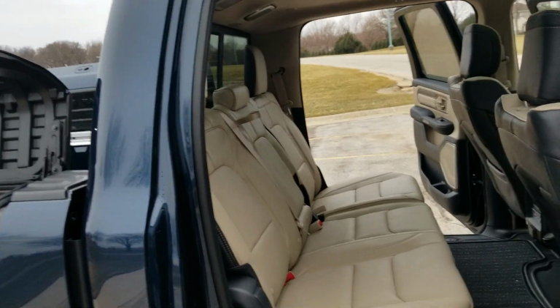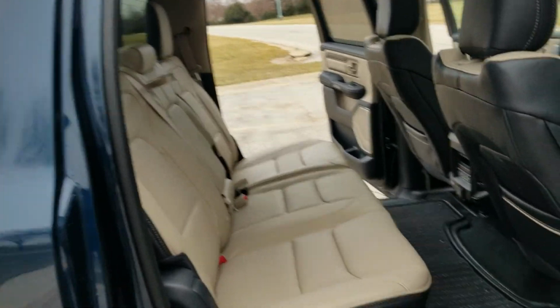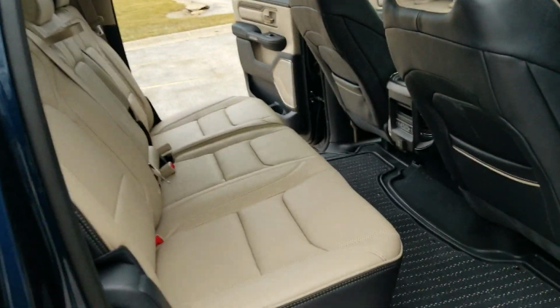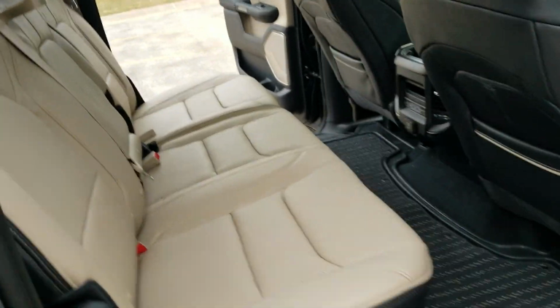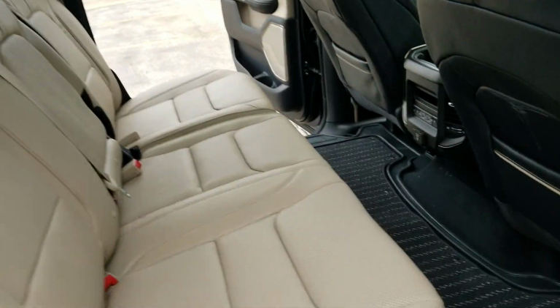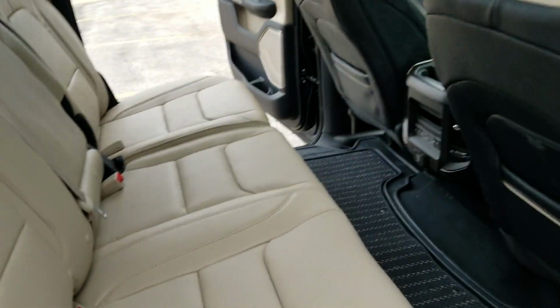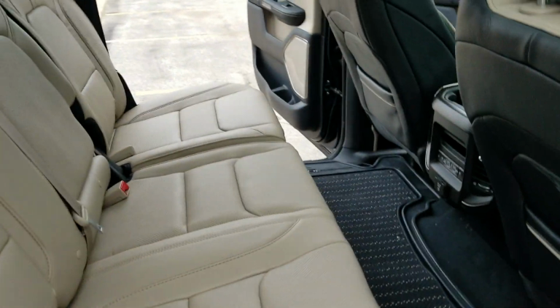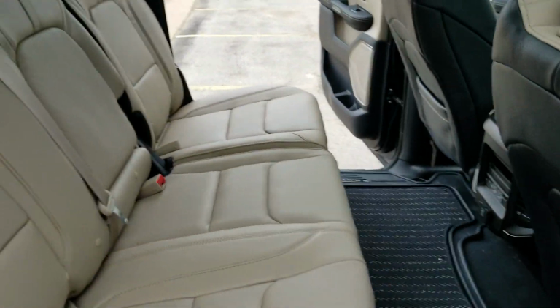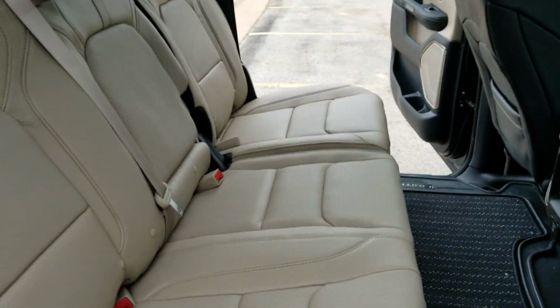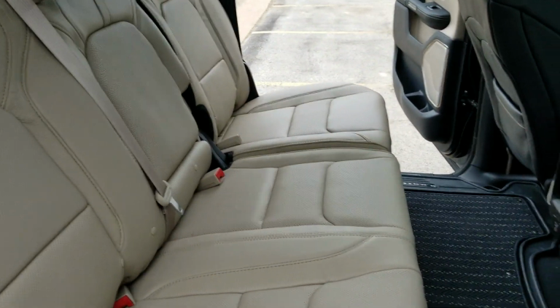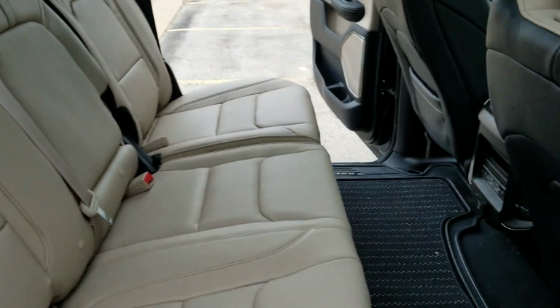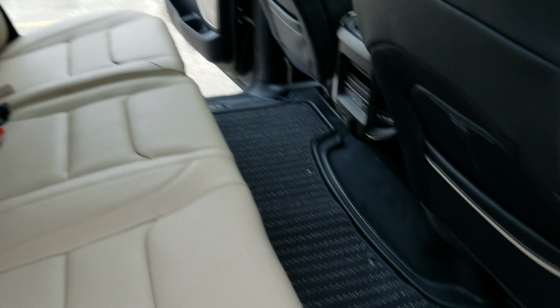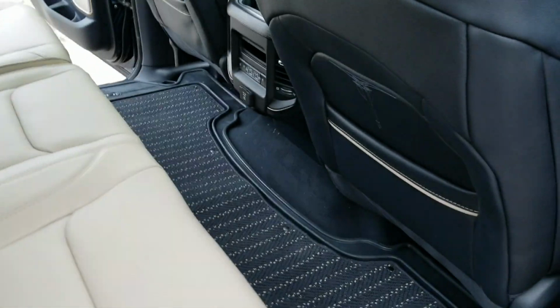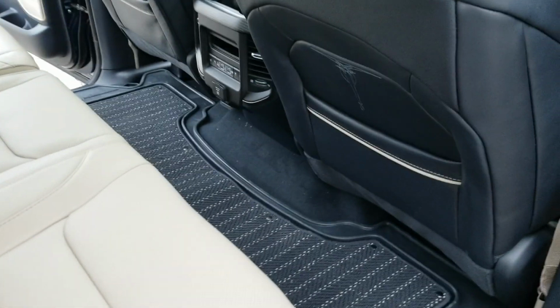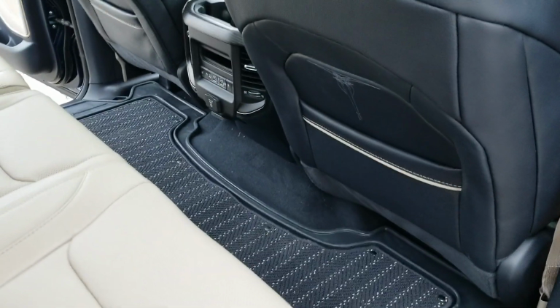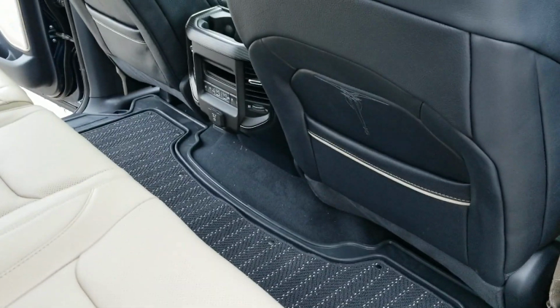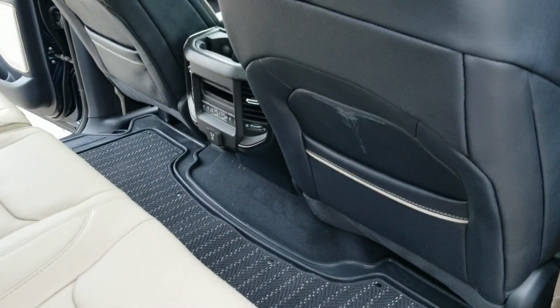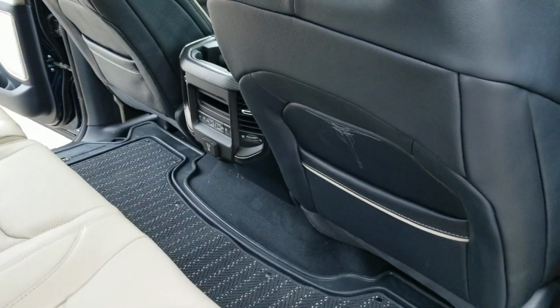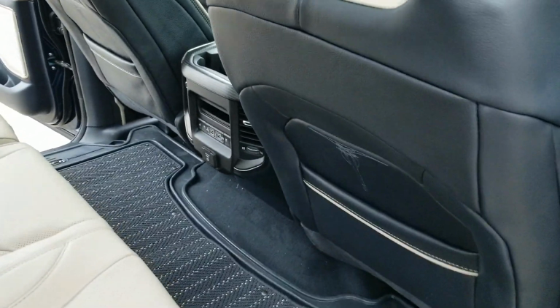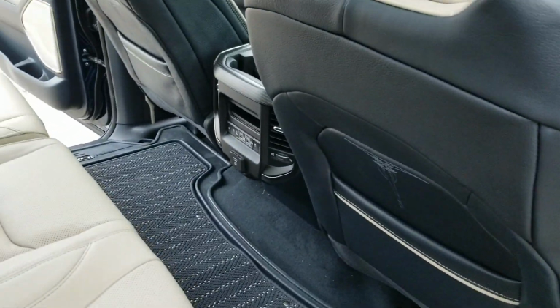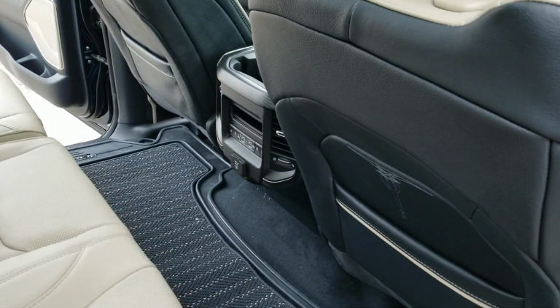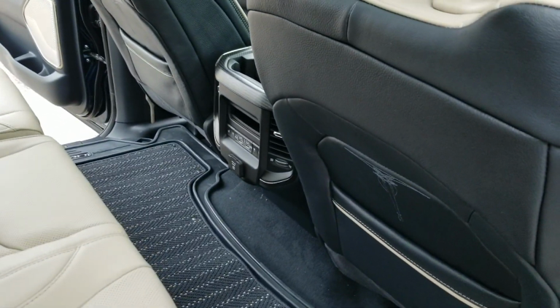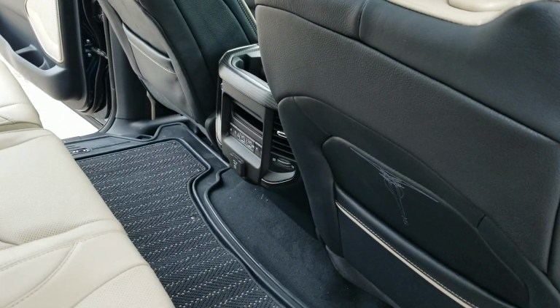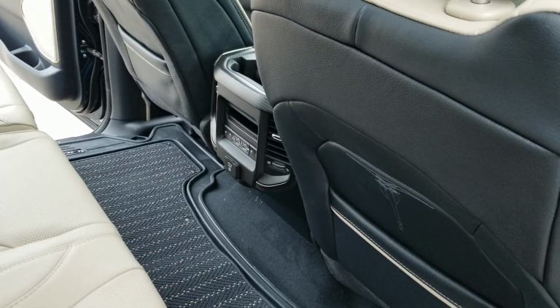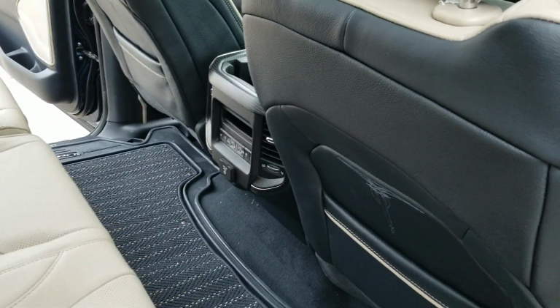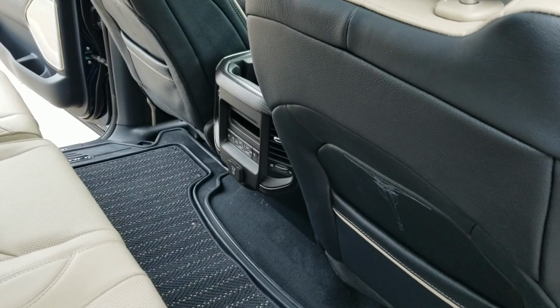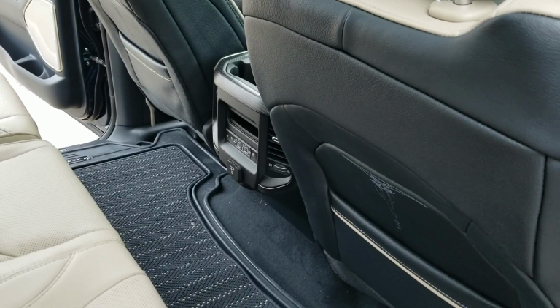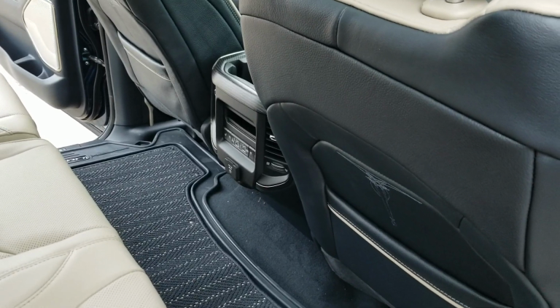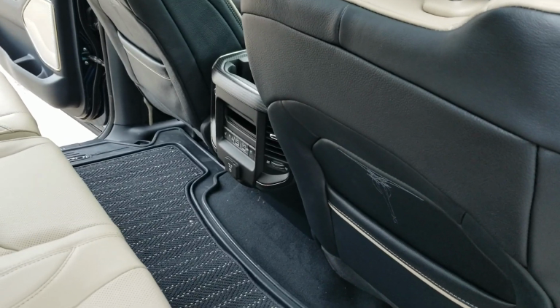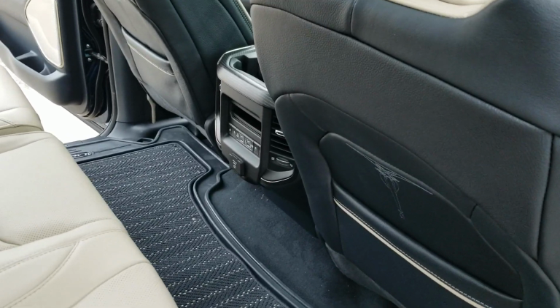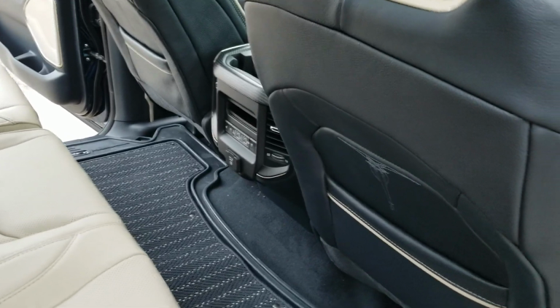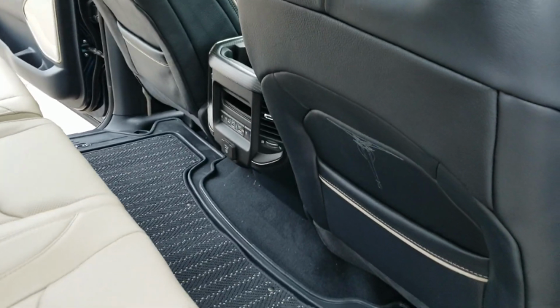Now a couple things back here that you'll see. Number one, this has reclining rear seats. It has a 115 plug, heated rear seats, cooled rear seats, as well as USBs and USB-Cs right there in the middle.